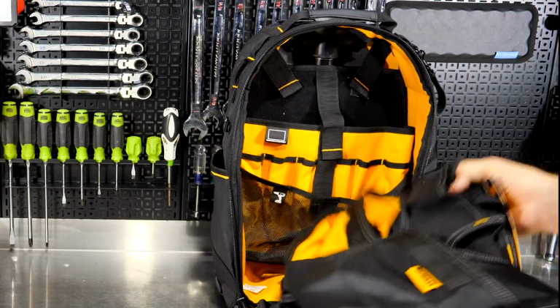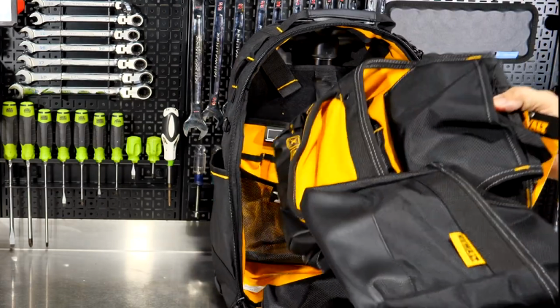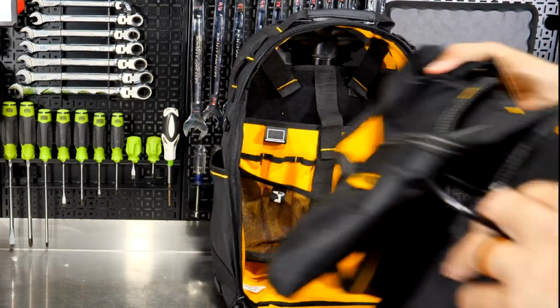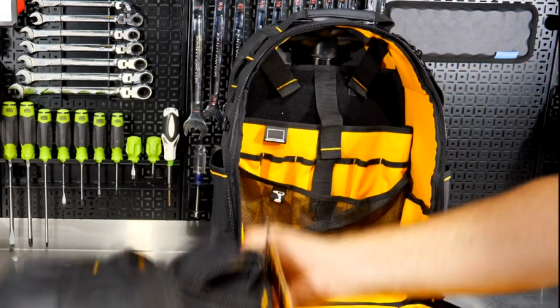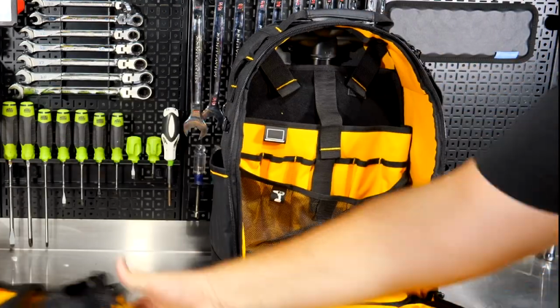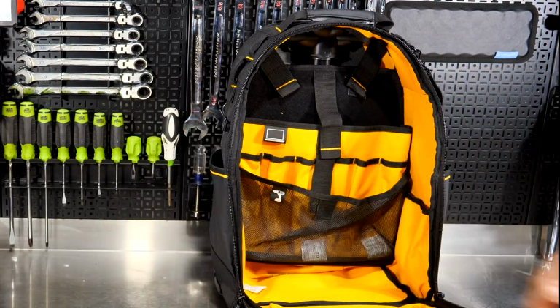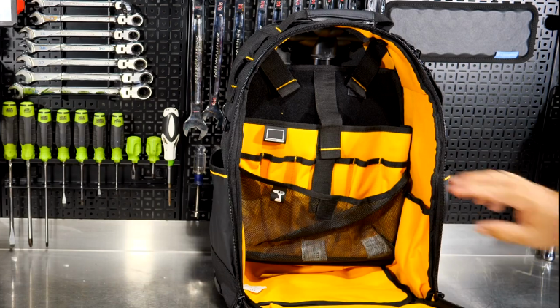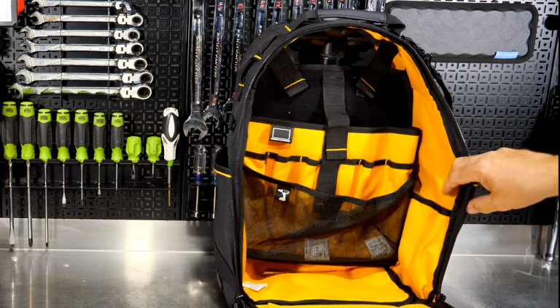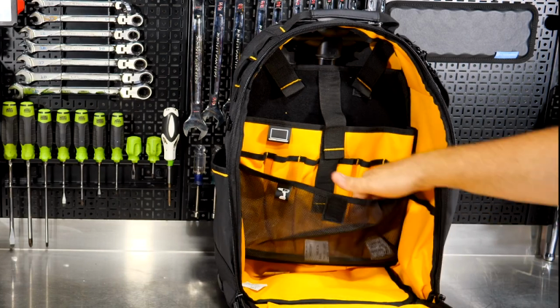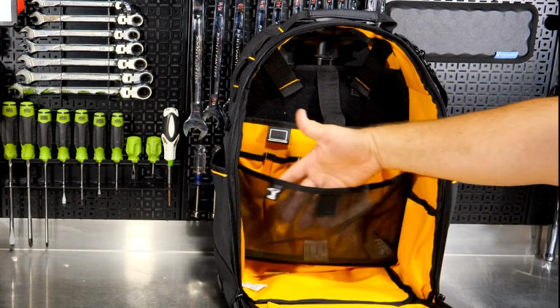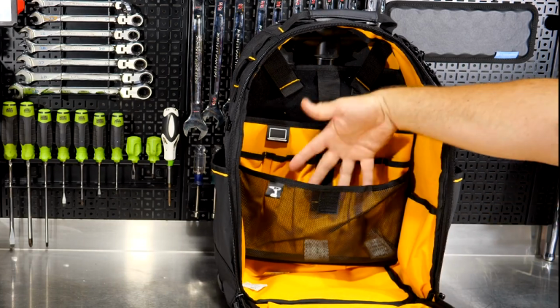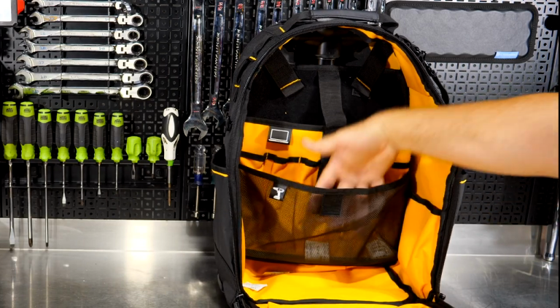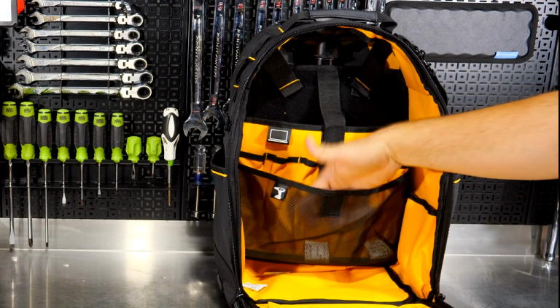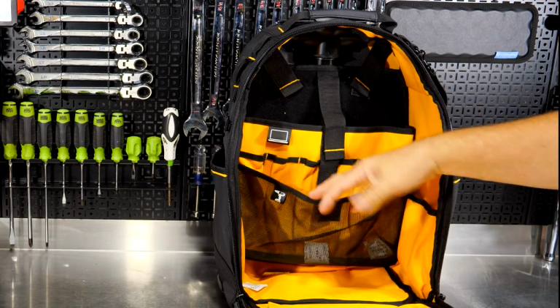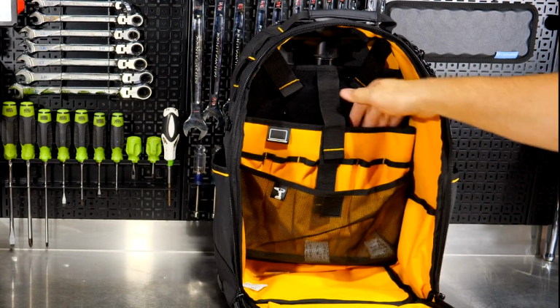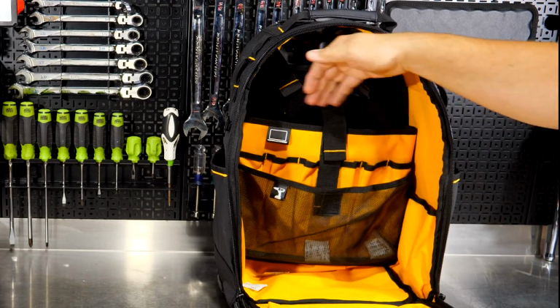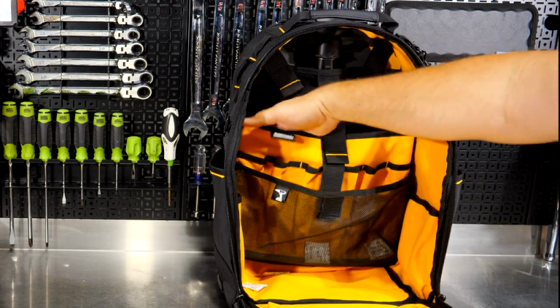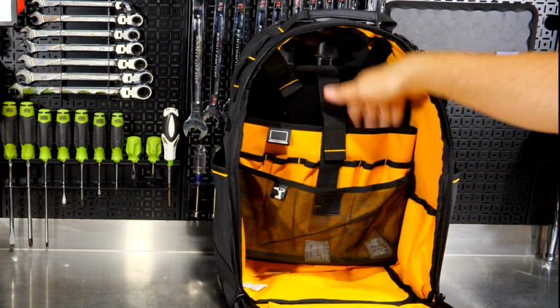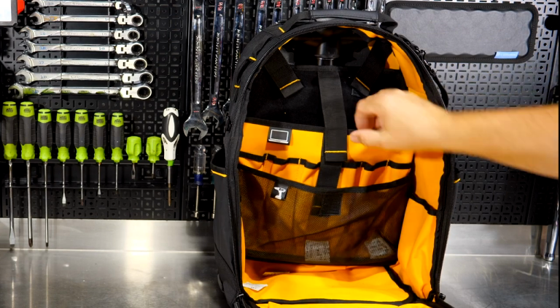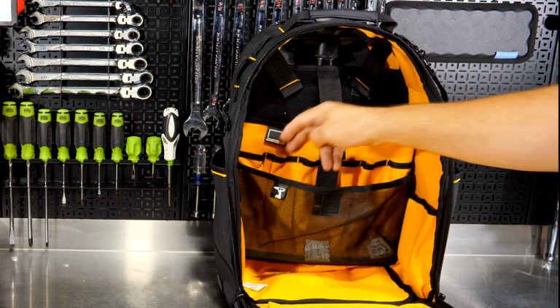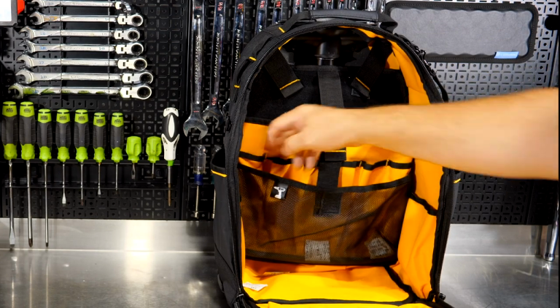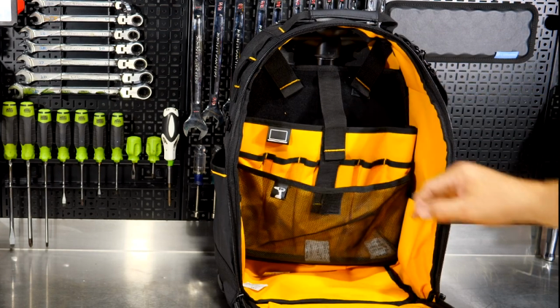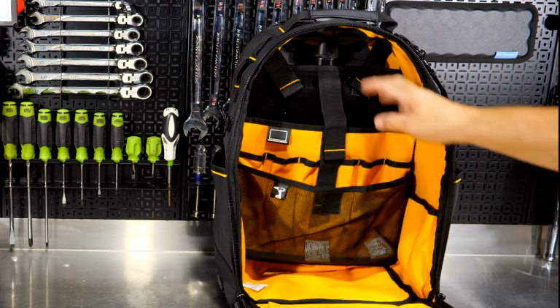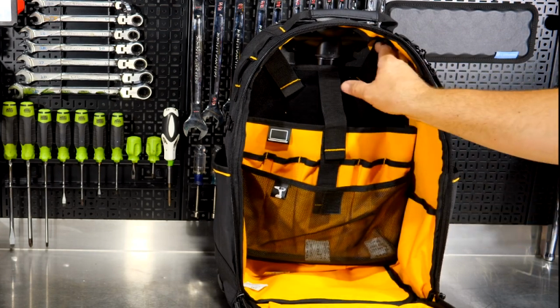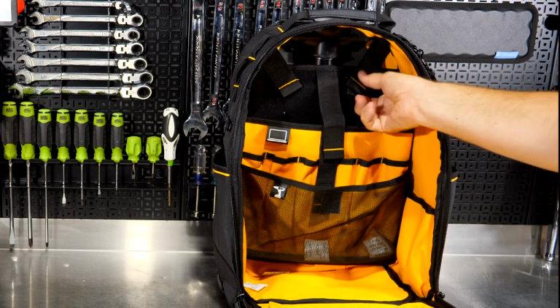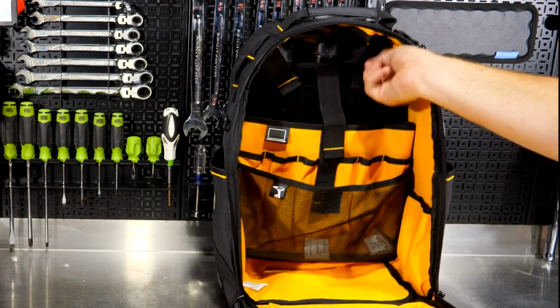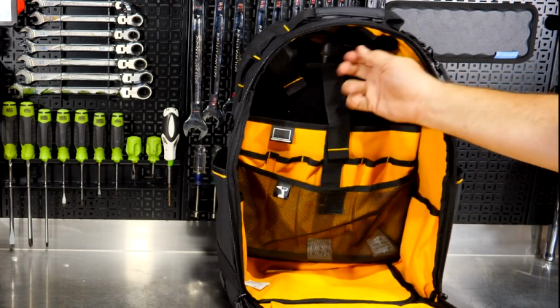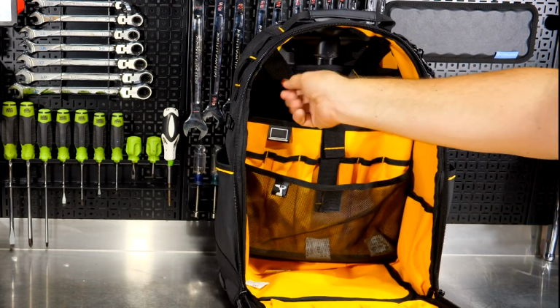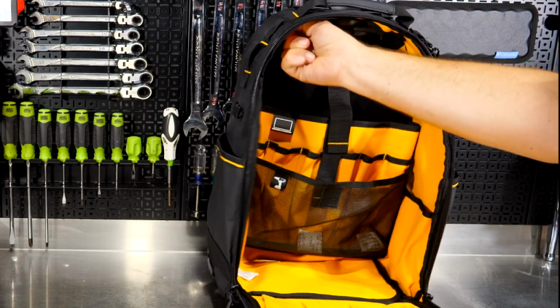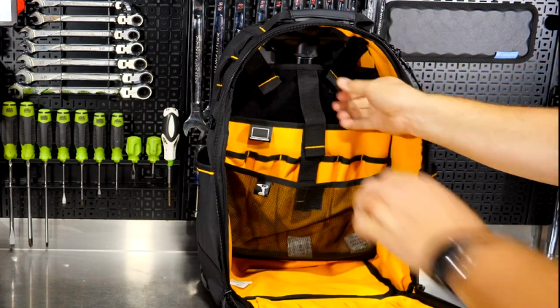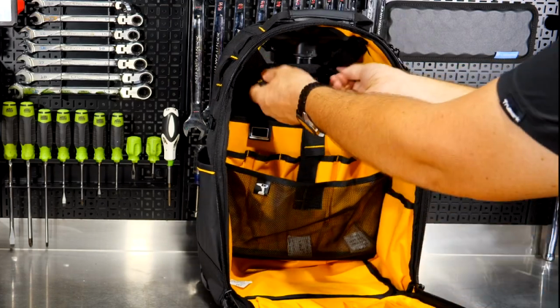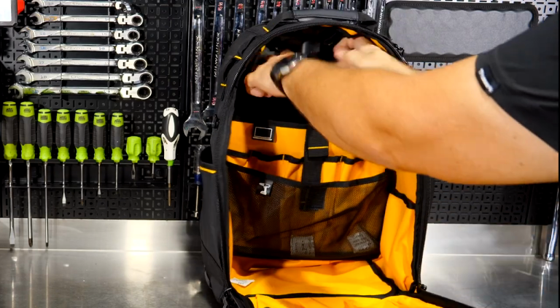On the inside you can put a drill, an impact wrench — whatever you need. You could store a laptop in here, and there are obviously pouches for screwdrivers, wrenches, and you name it. You can release these Velcro tabs to open it up.